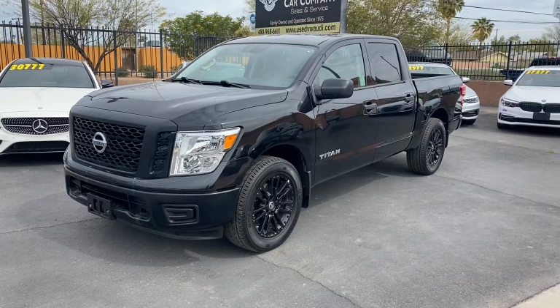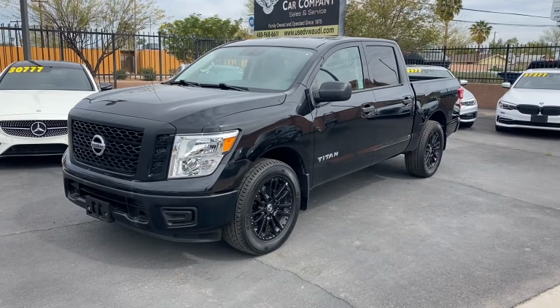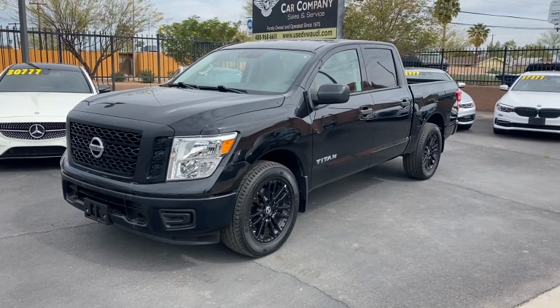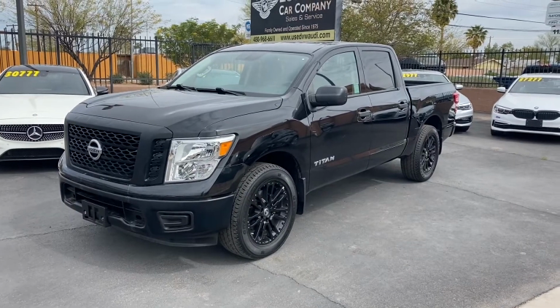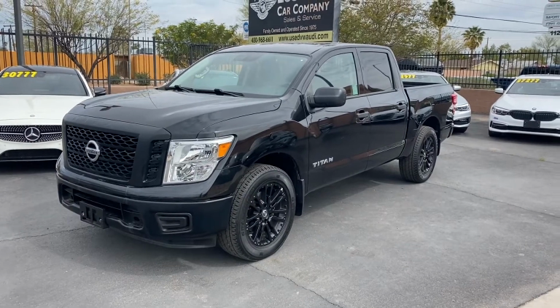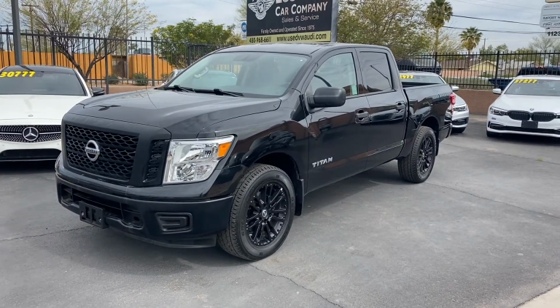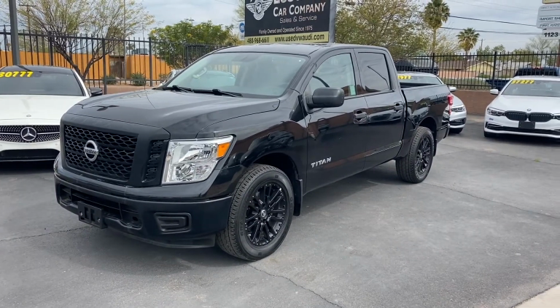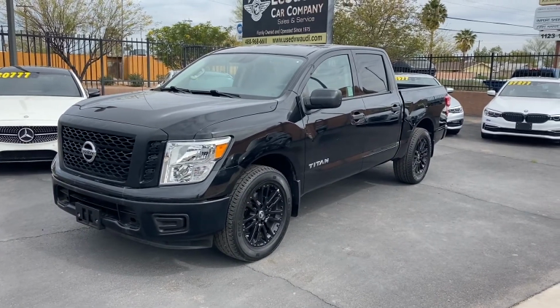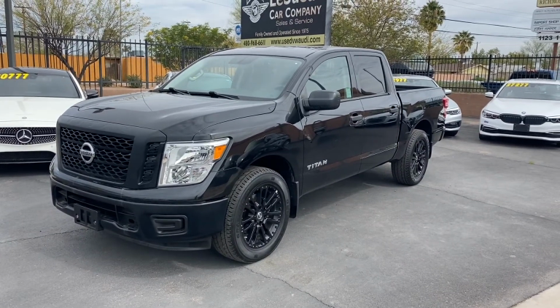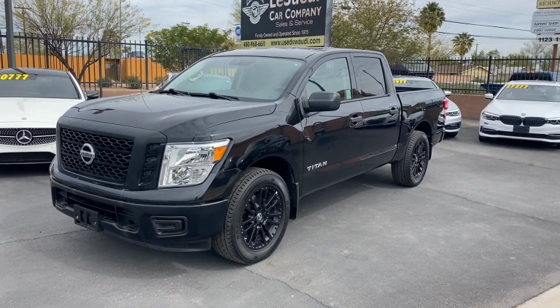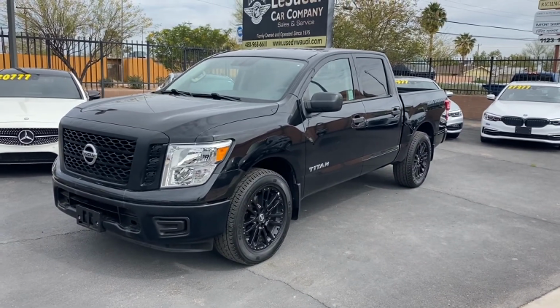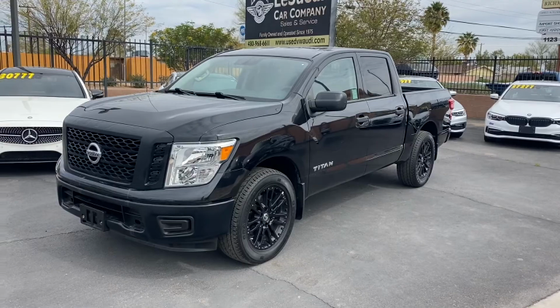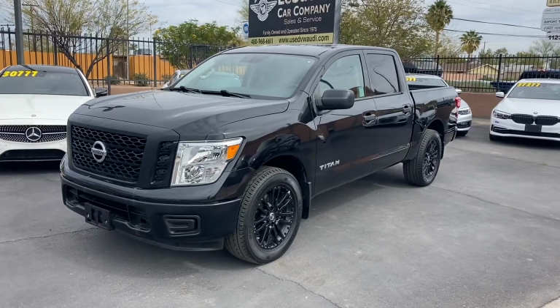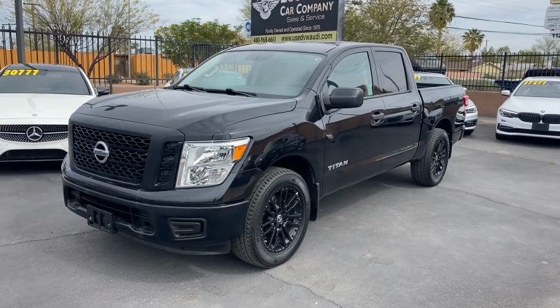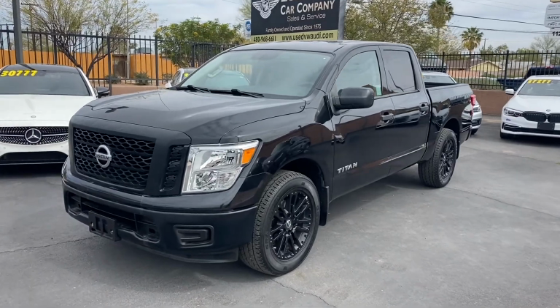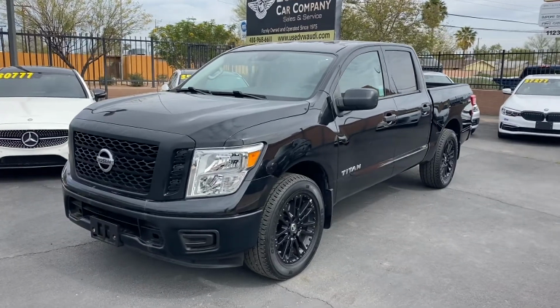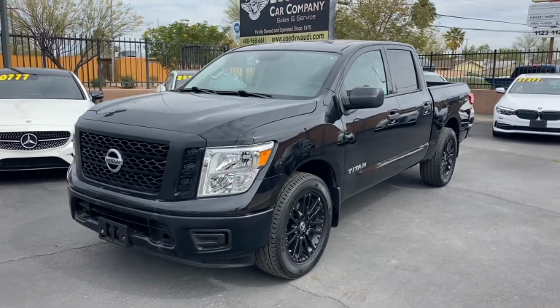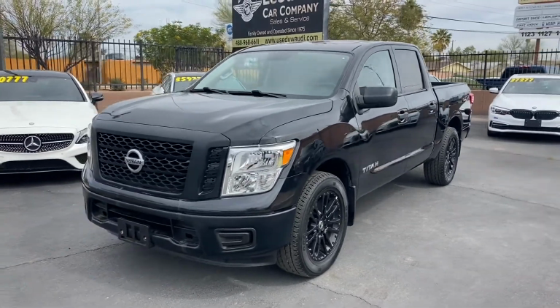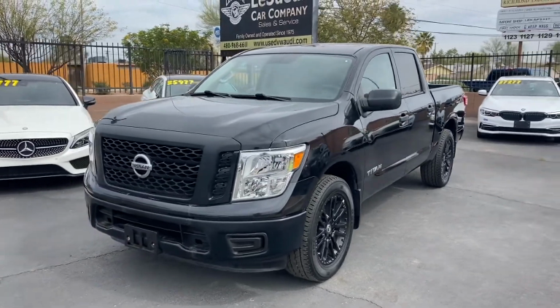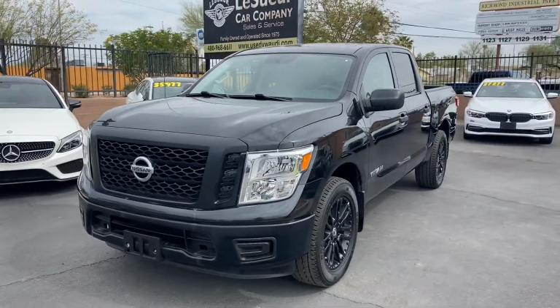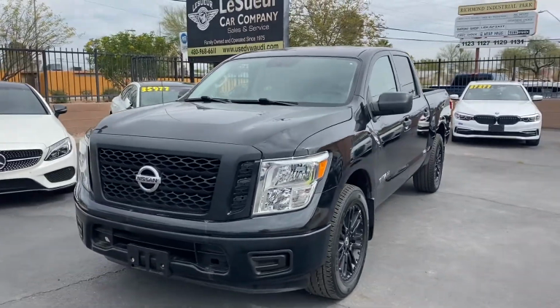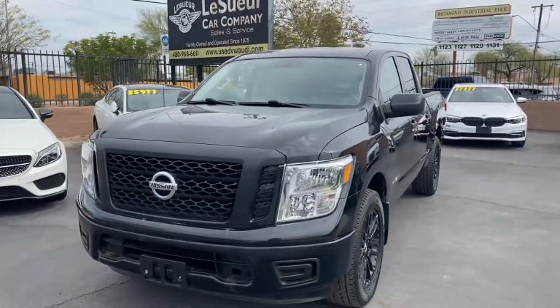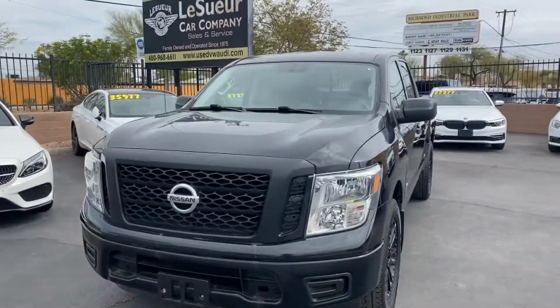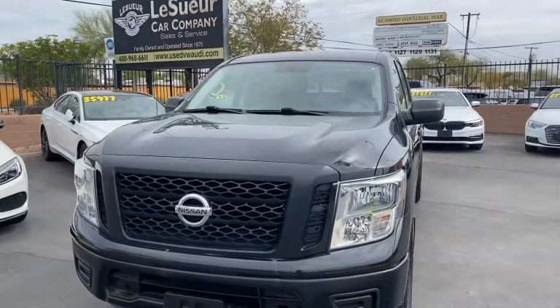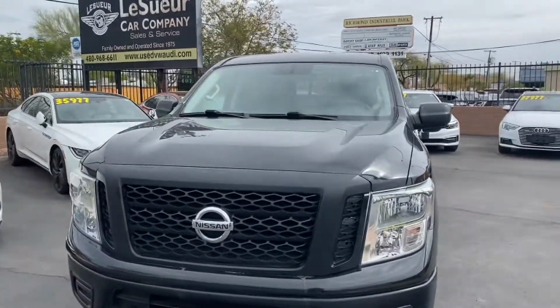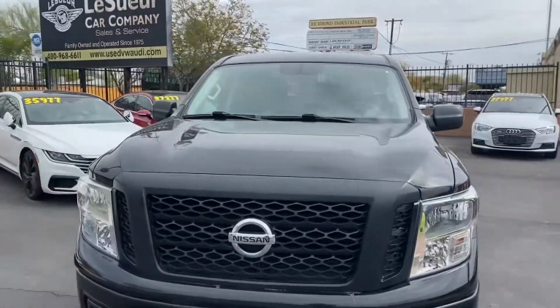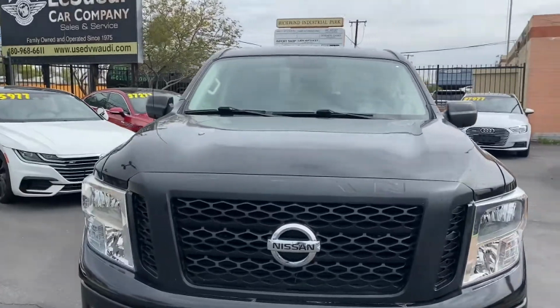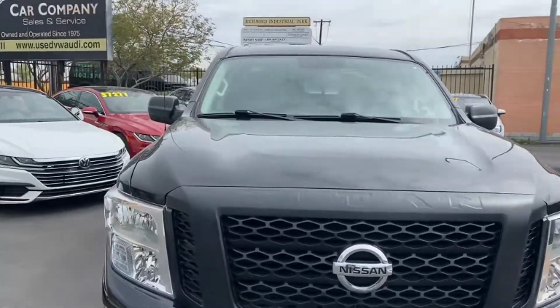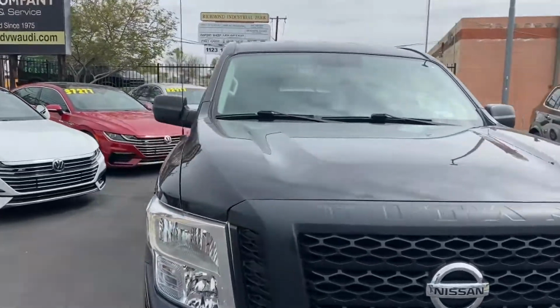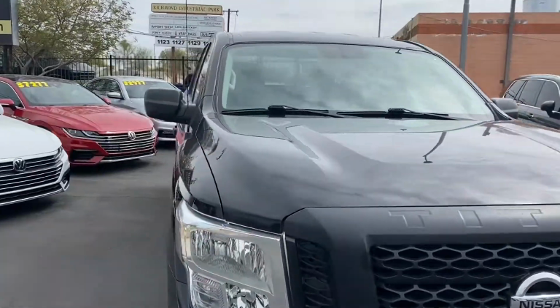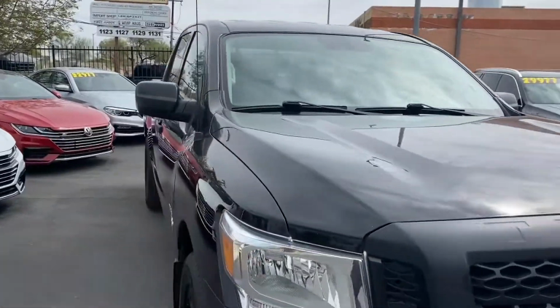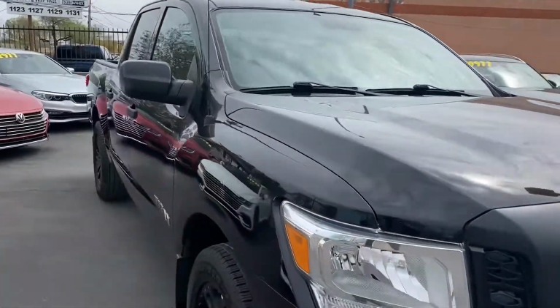What's up guys, it's Taylor with West Weir Car Company and we are back with another car review. Today we'll be checking out our brand new 2017 Nissan Titan. This one's got the S trim and we're going to get some really nice features.